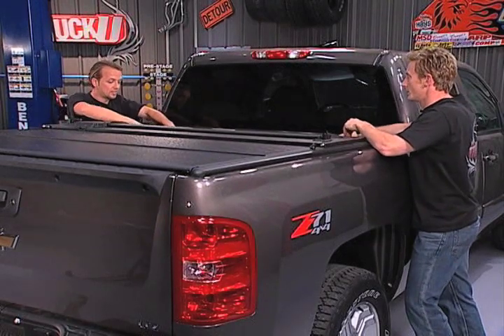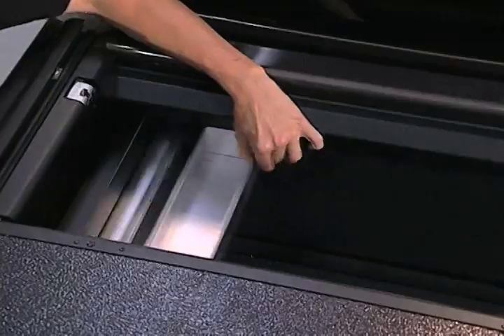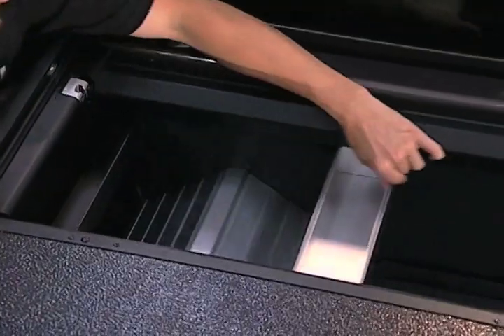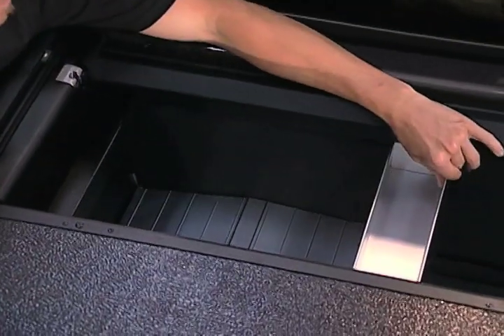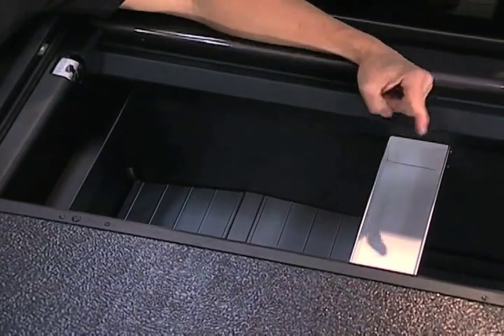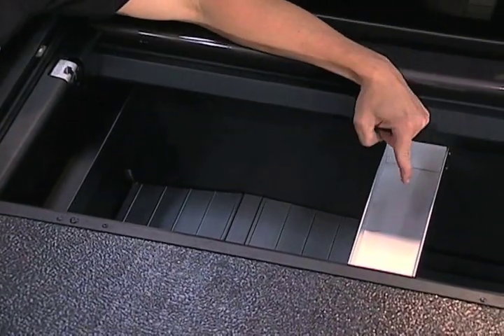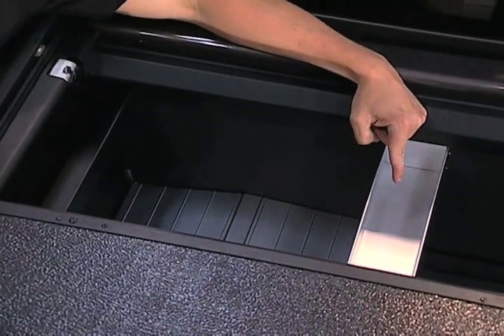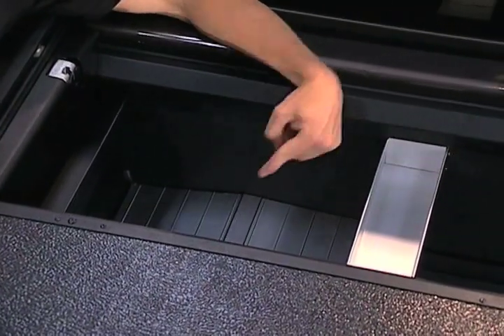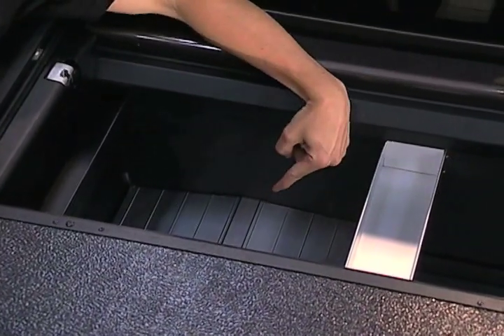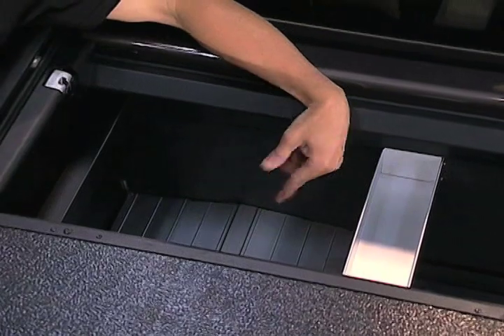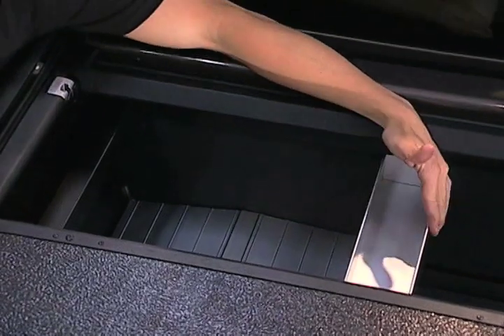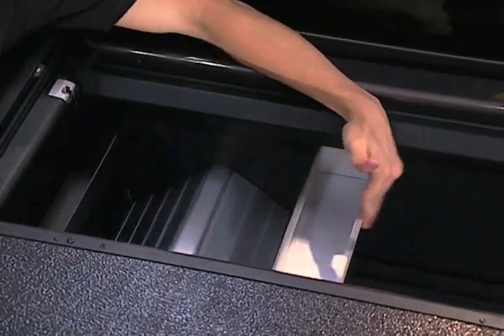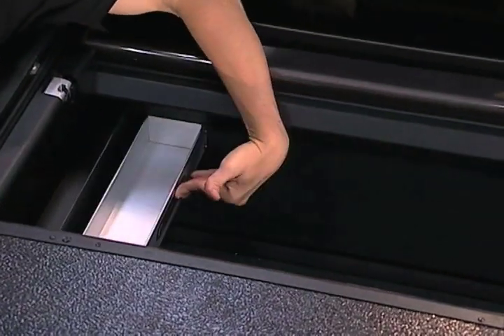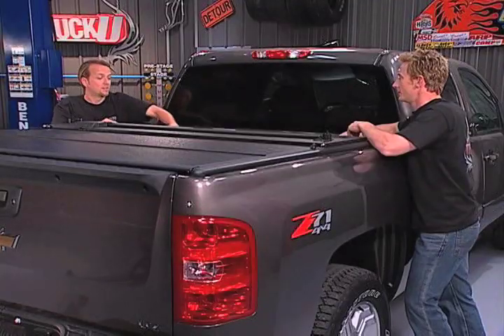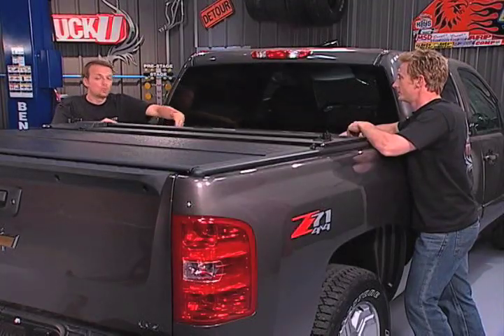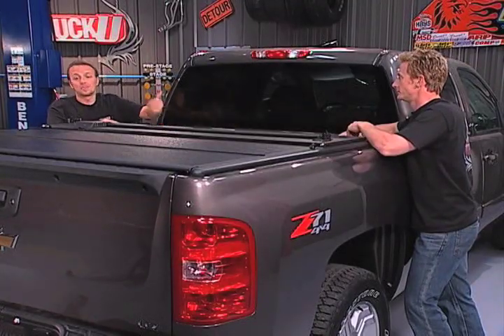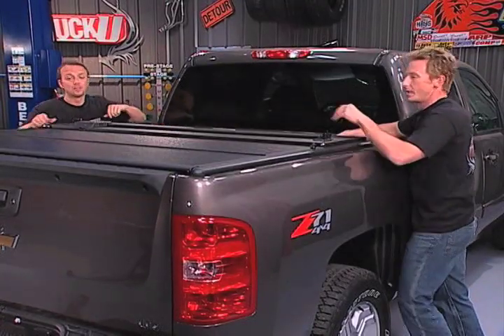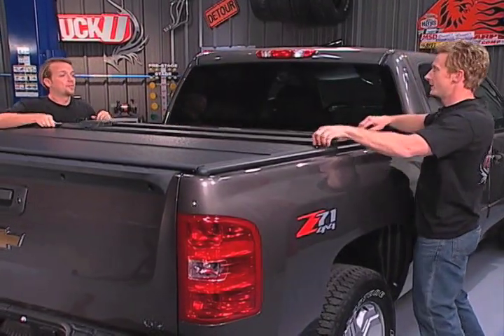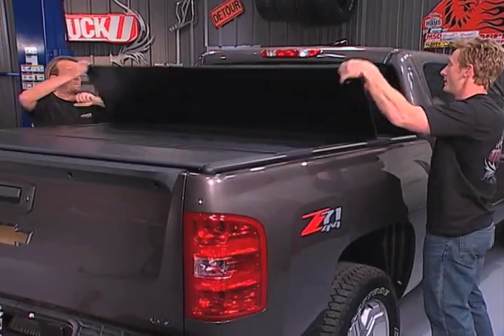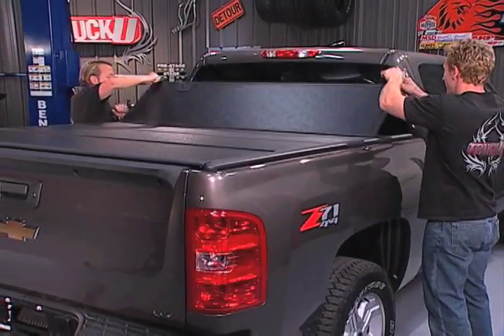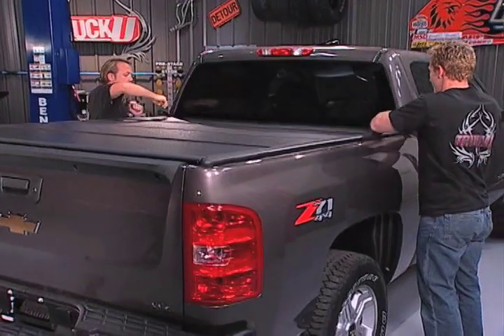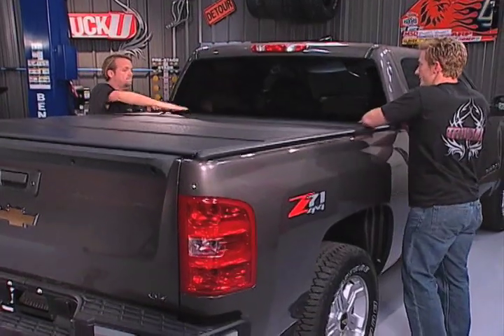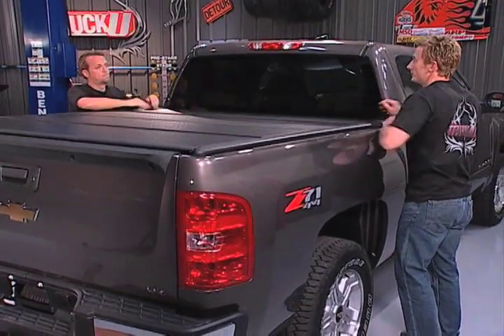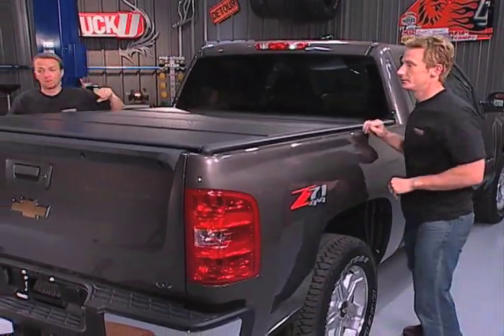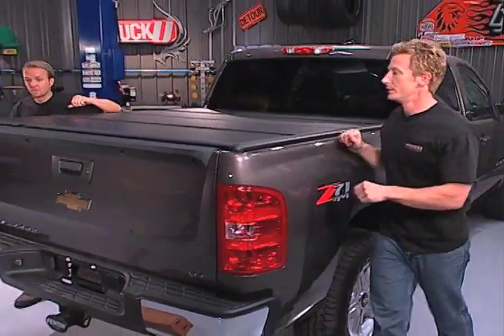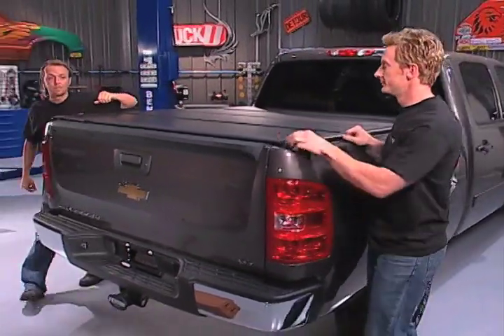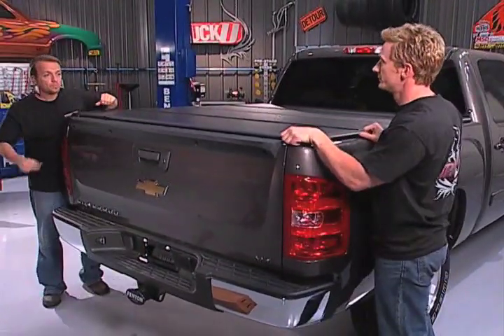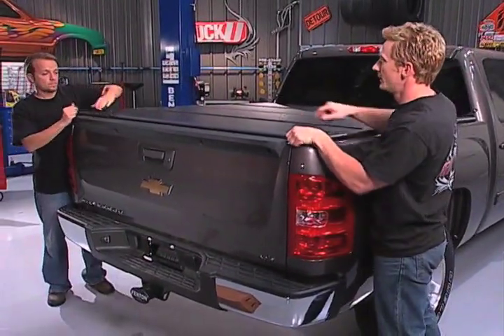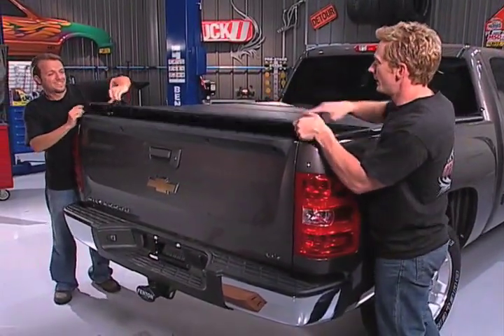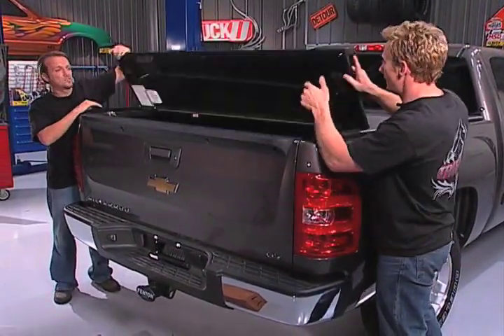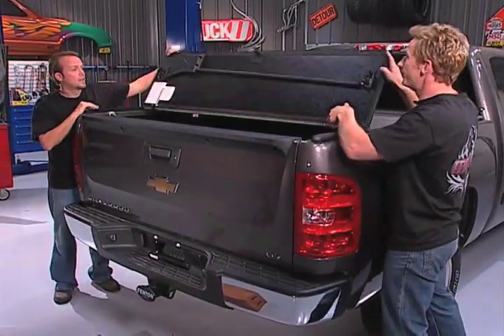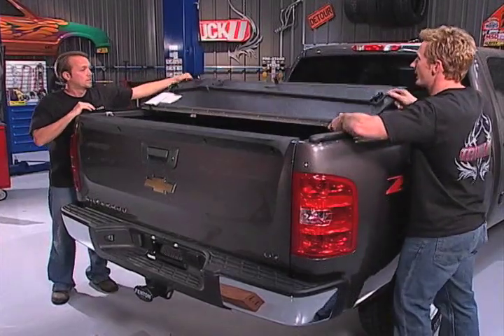Take a look at this — it will slide out. If you've got really small stuff, it goes right in here. If you need more room, it slides back. Good to go. It keeps everything from banging around inside the tonneau.